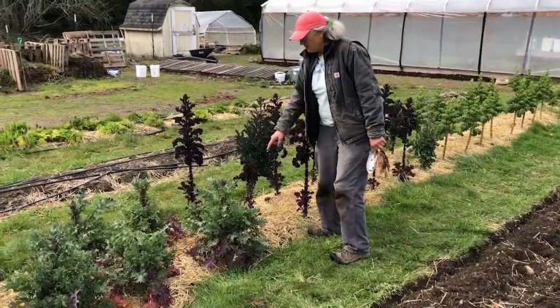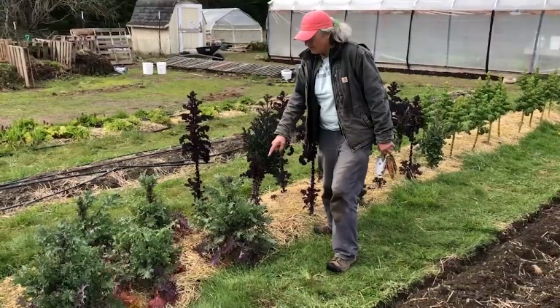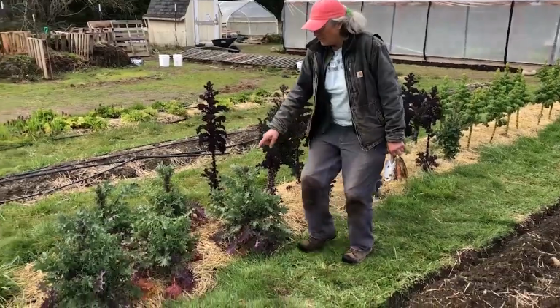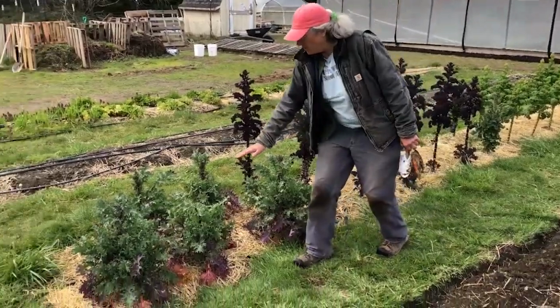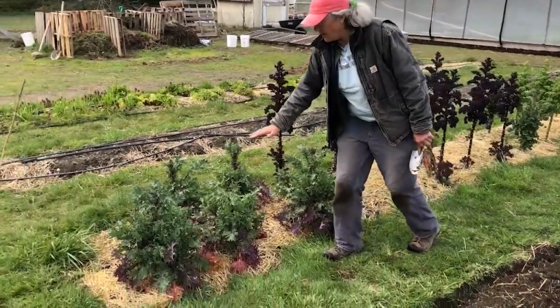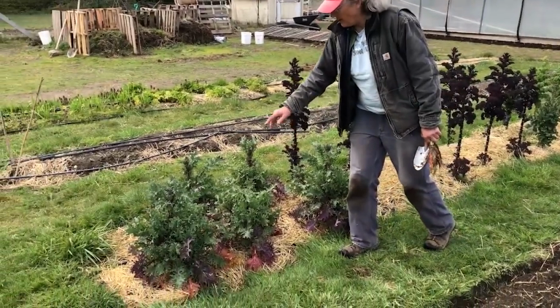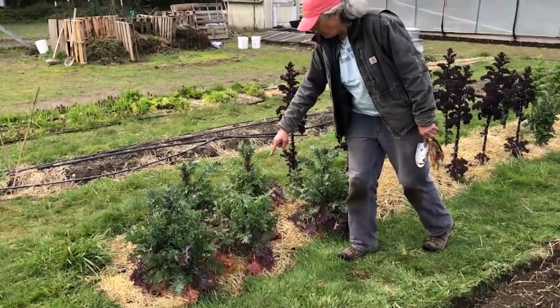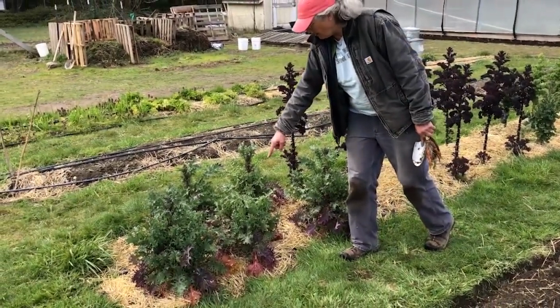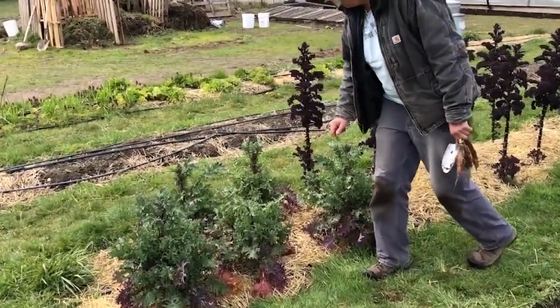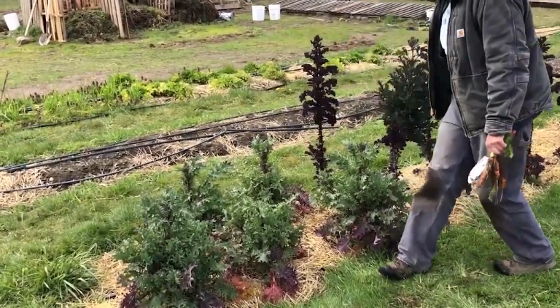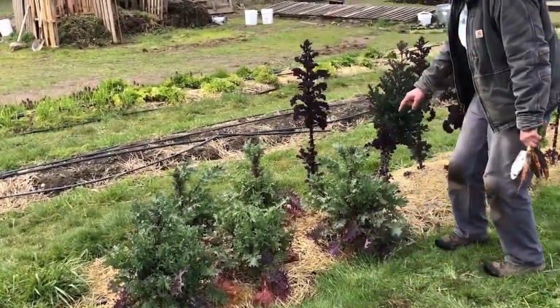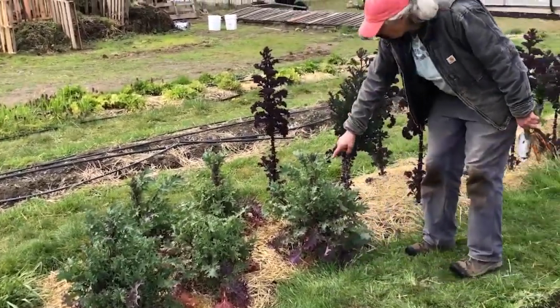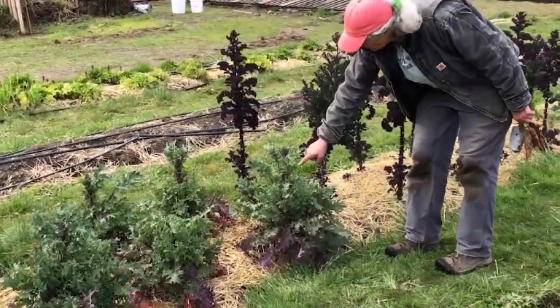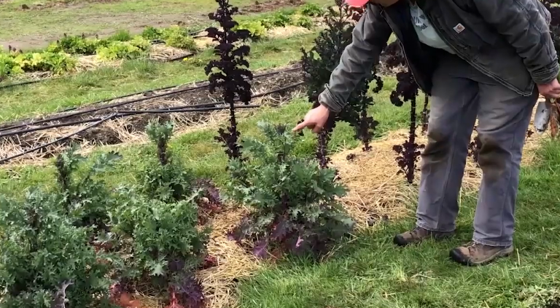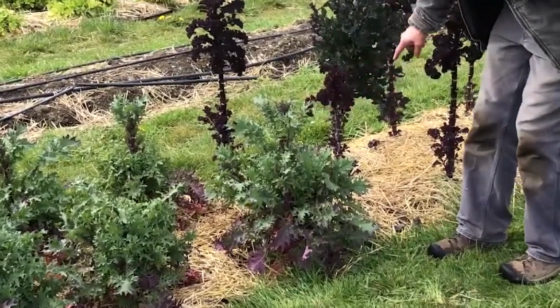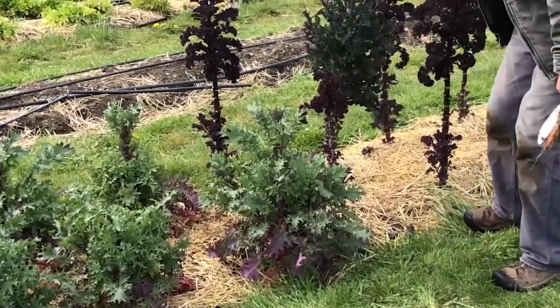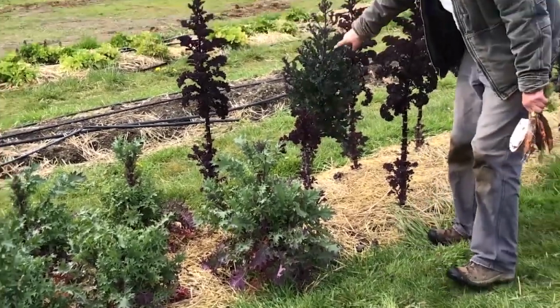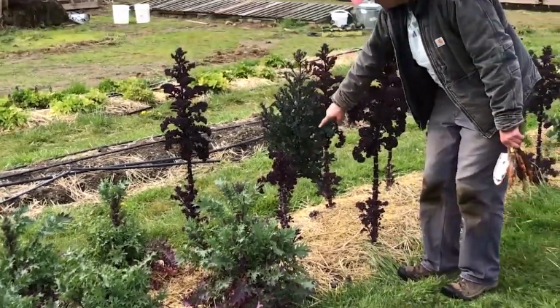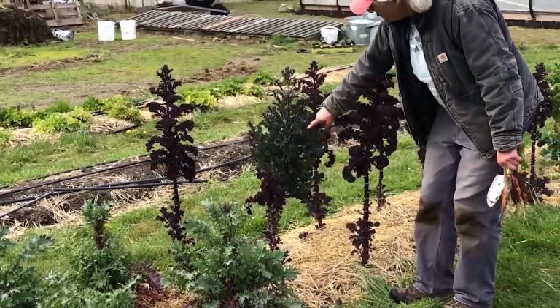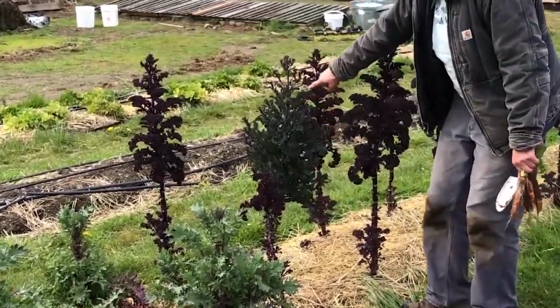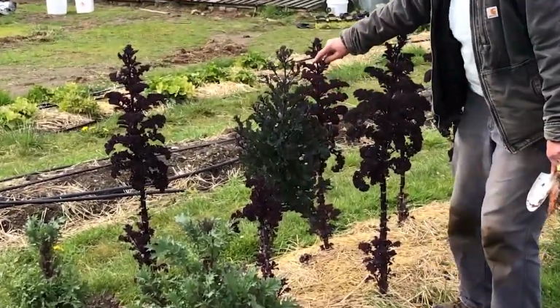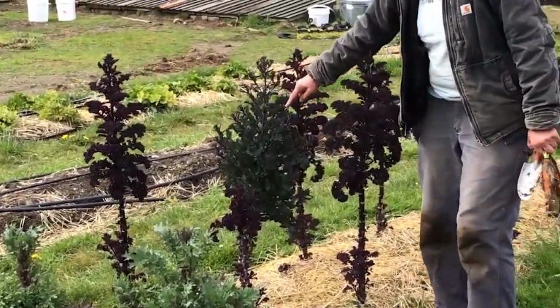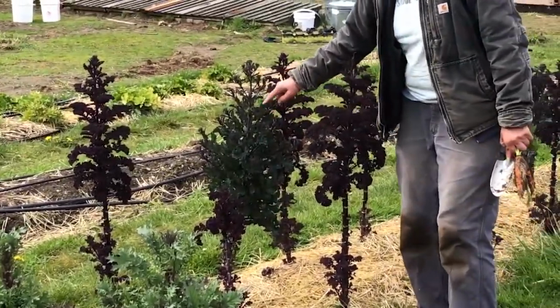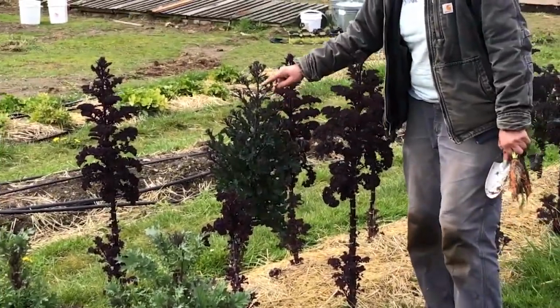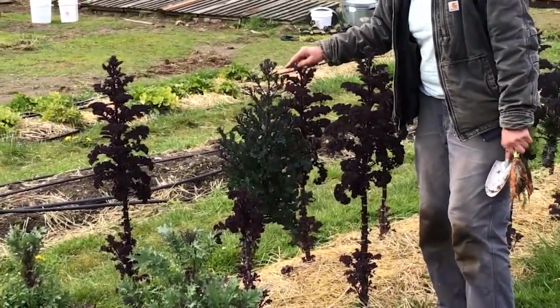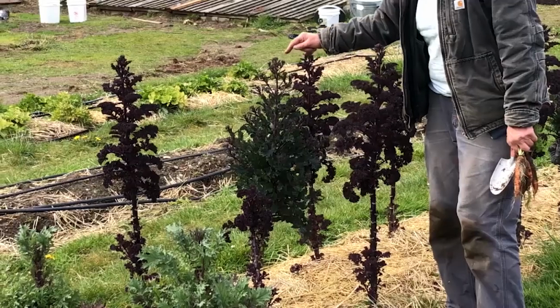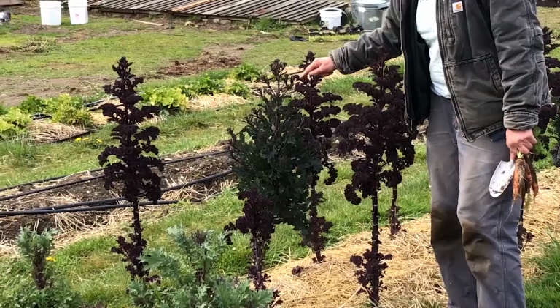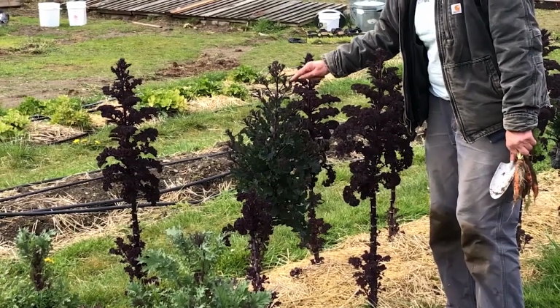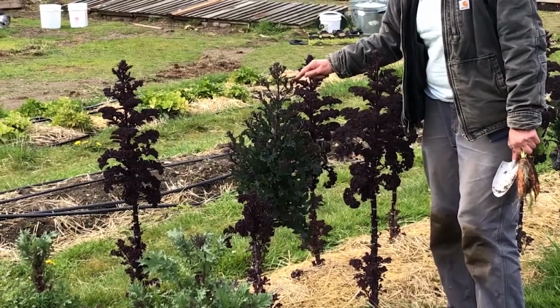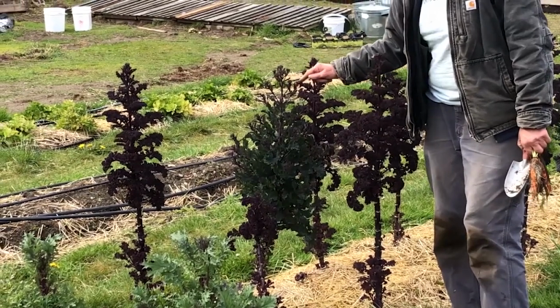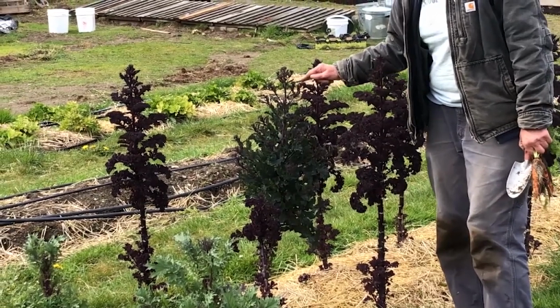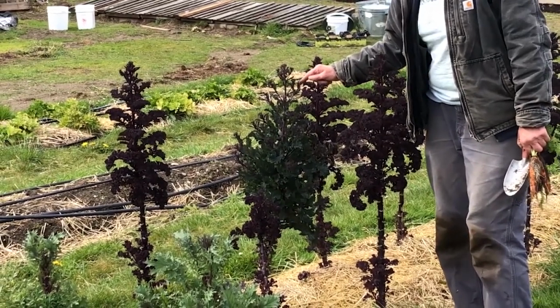Look at this. Remember we talked about how they're going up? We ate the top off that one. See, there it is. It's bolting and look at this one — it's really bolting and it's making all these little flower heads. This is related to broccoli.